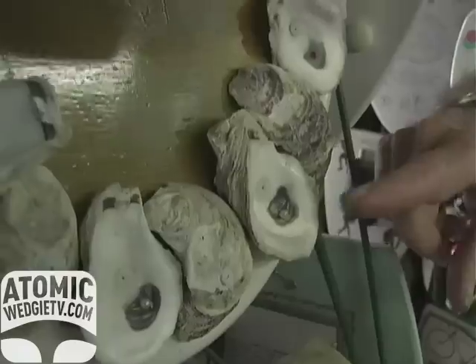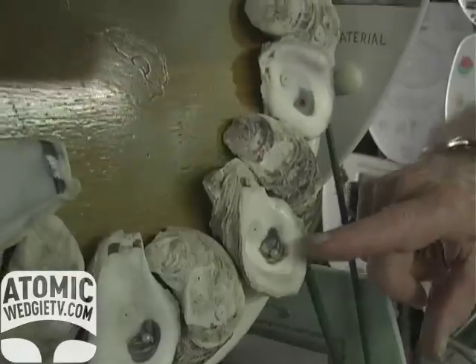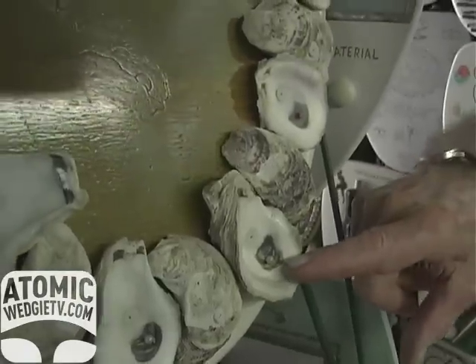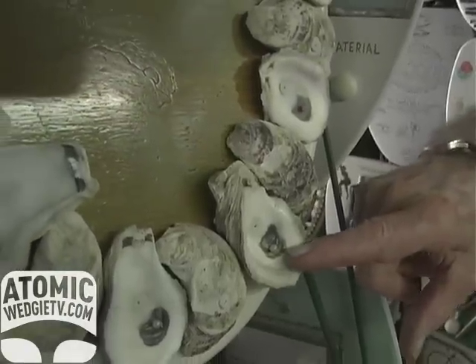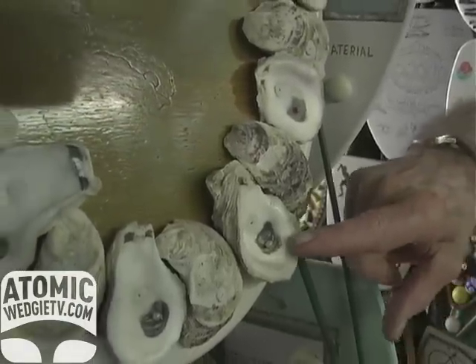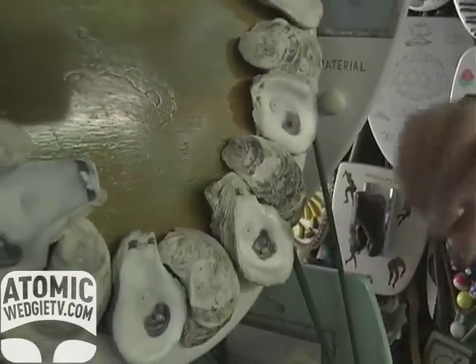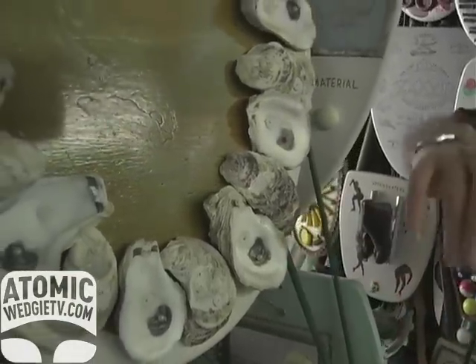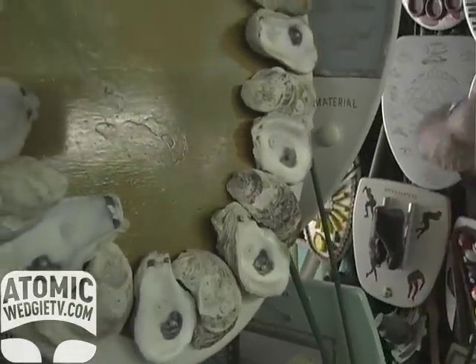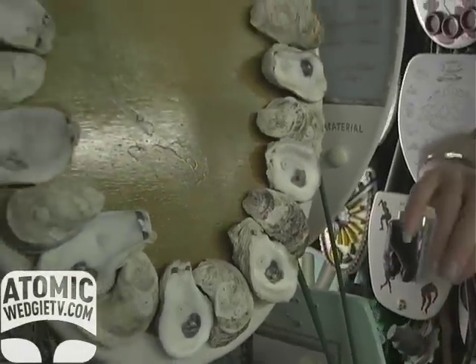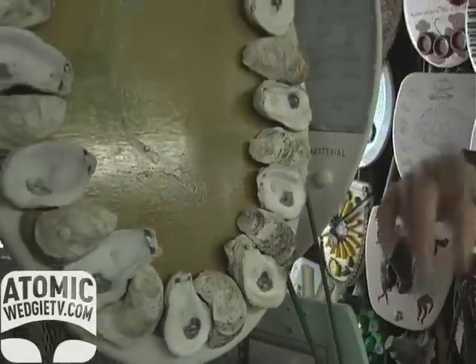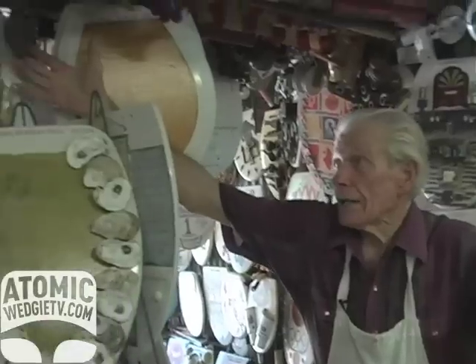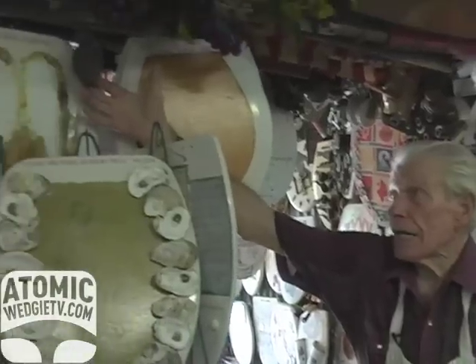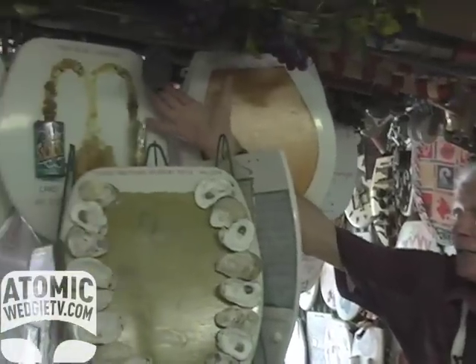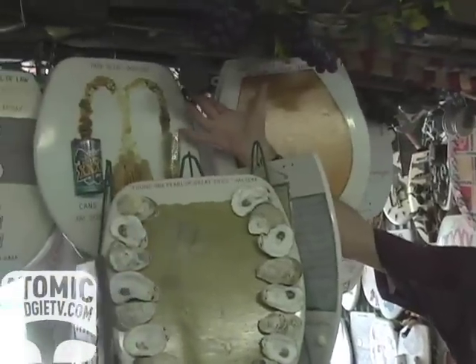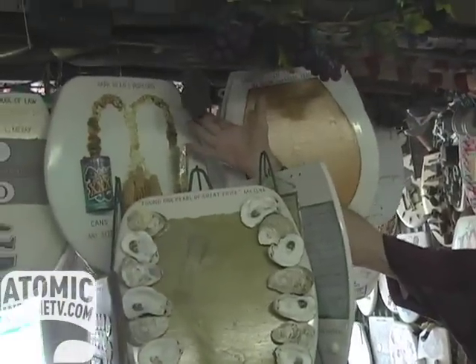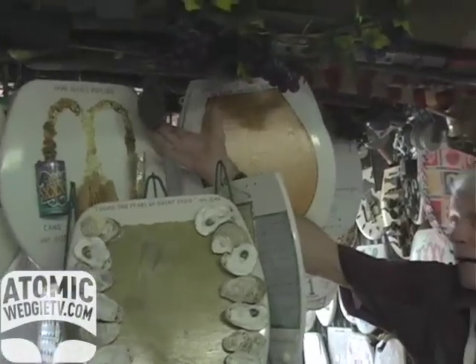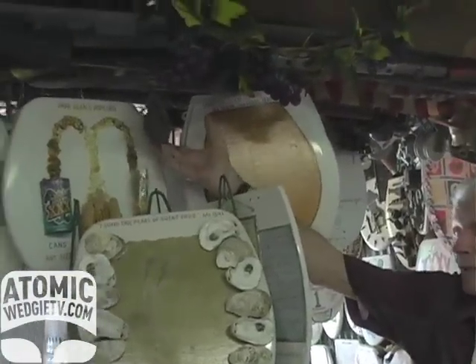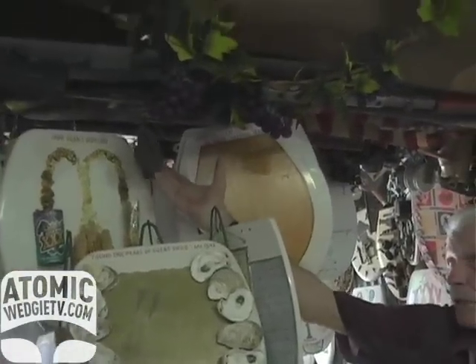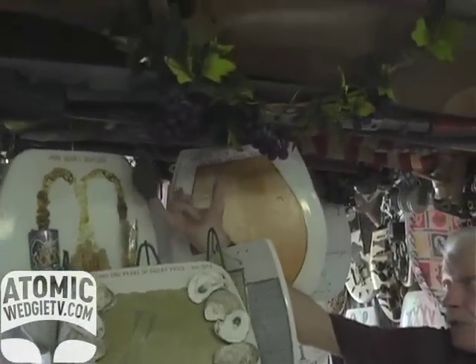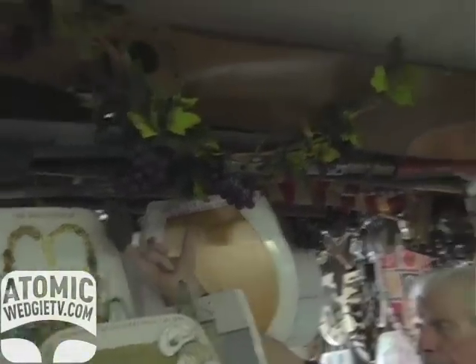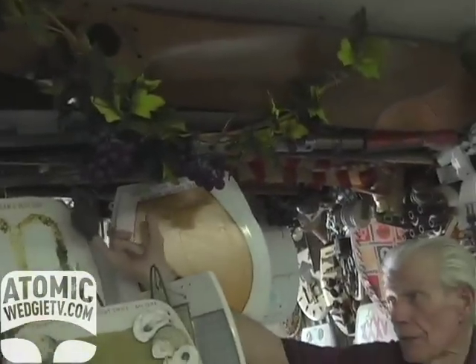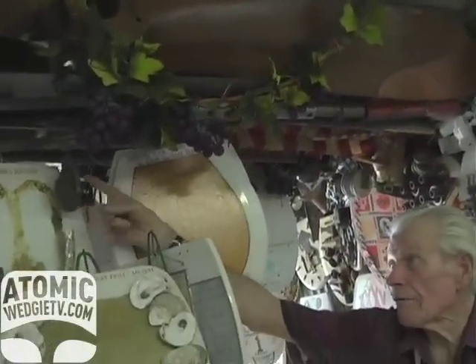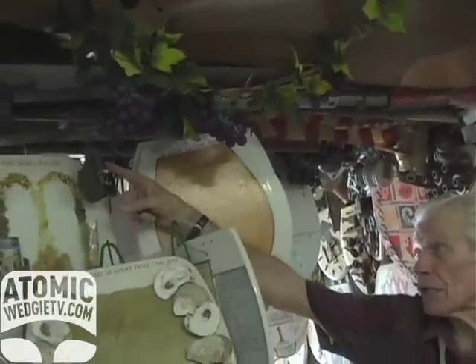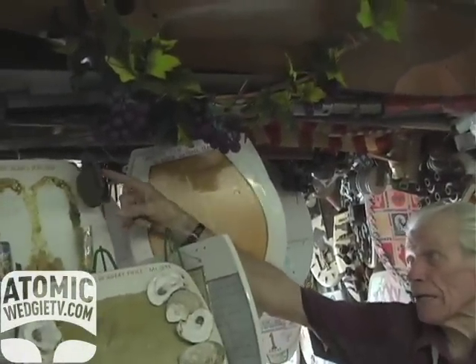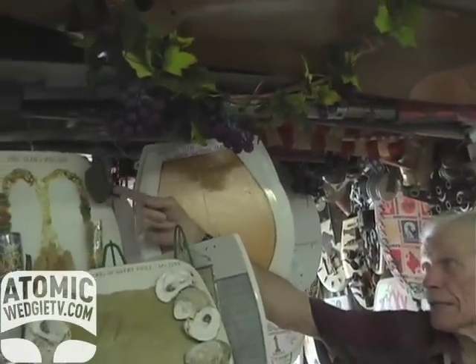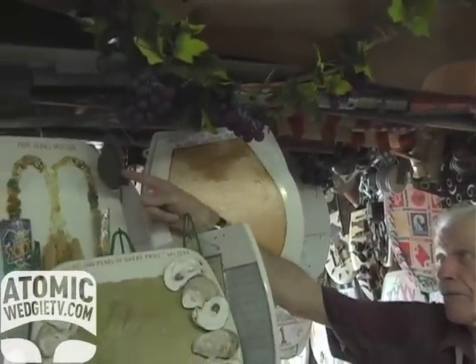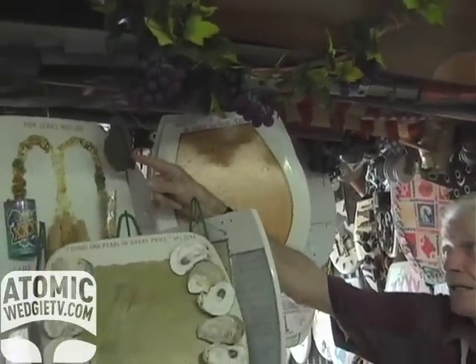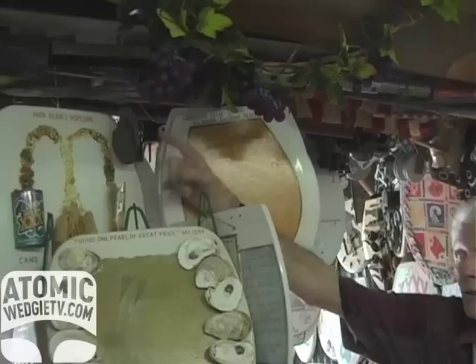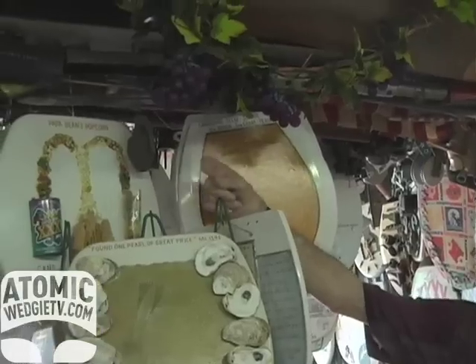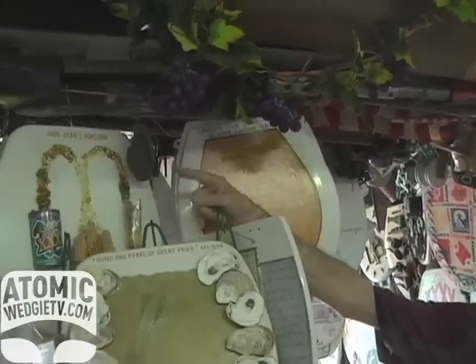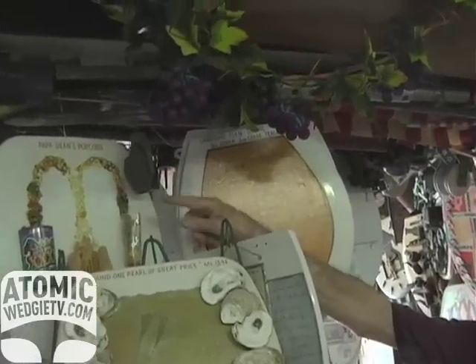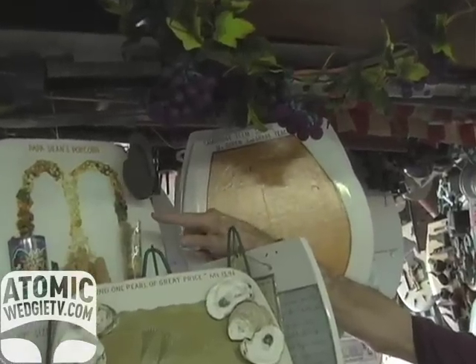This is a pearl that was implanted, stuck in there. A hand grenade is here. I've taken the plug out of it. I've got the pin and everything — you pull the pin and throw it.